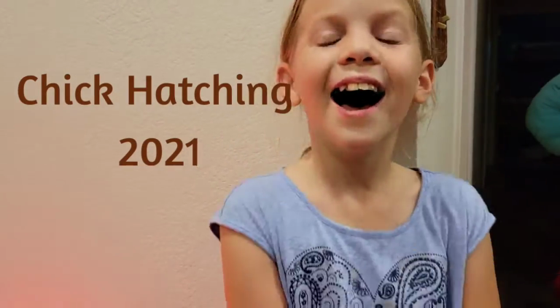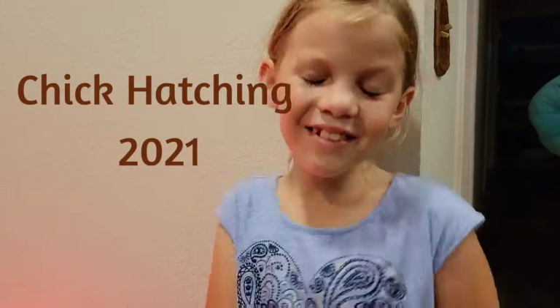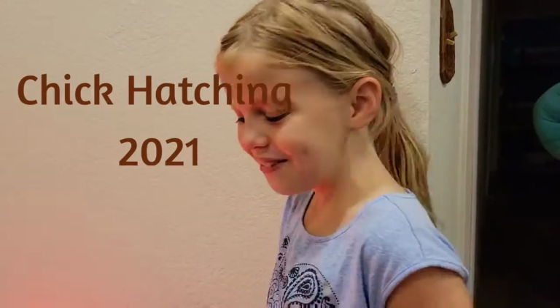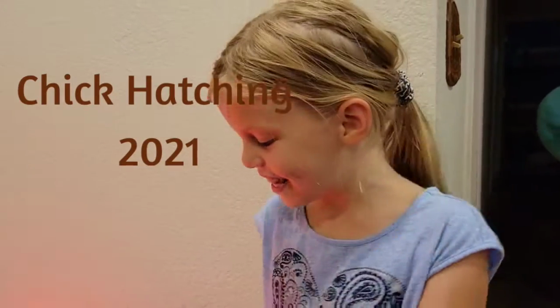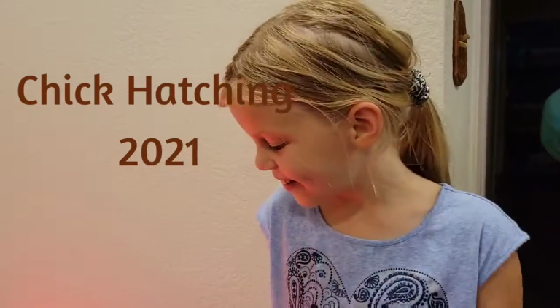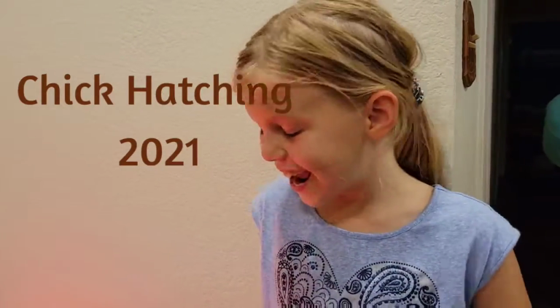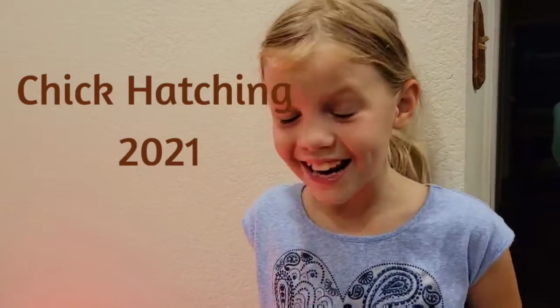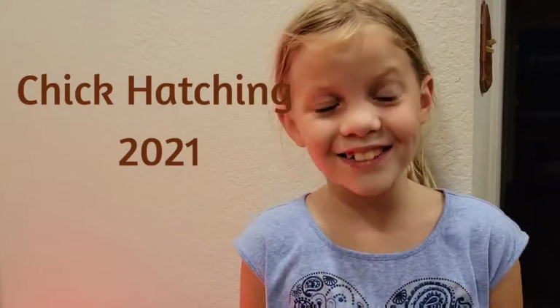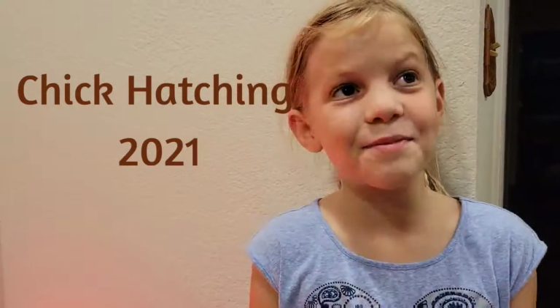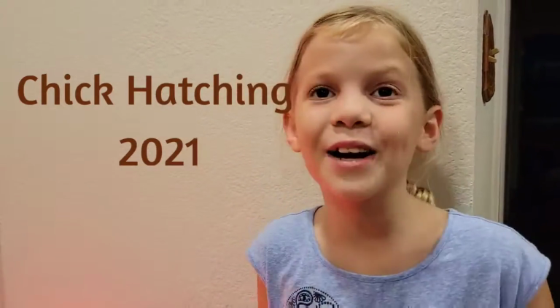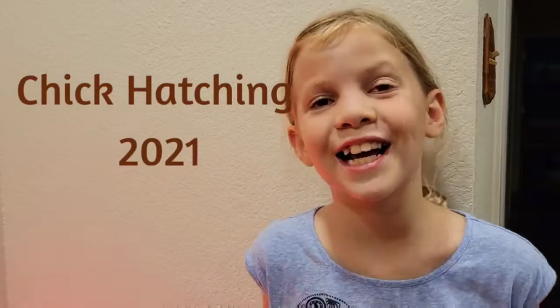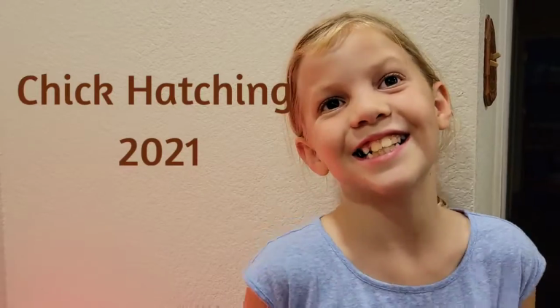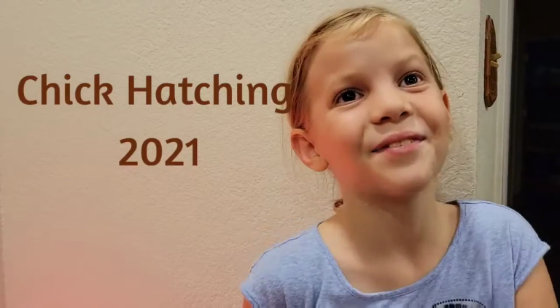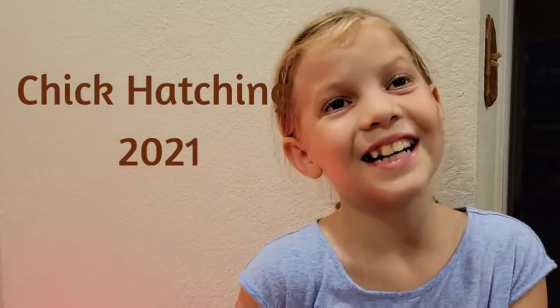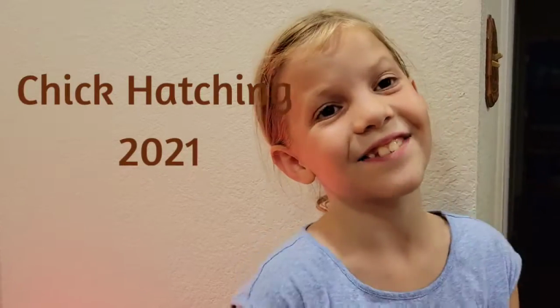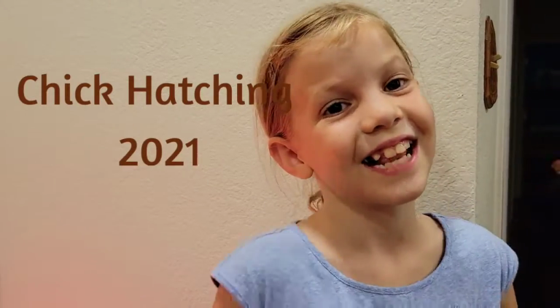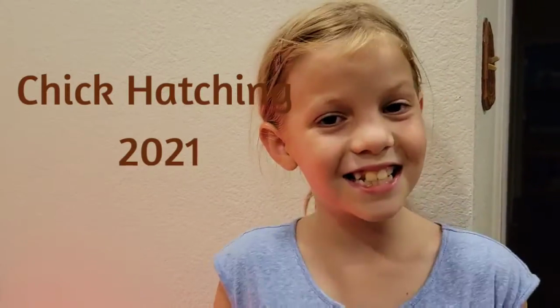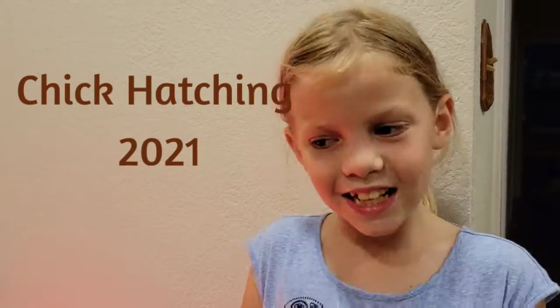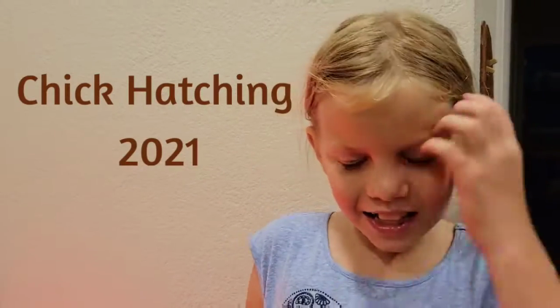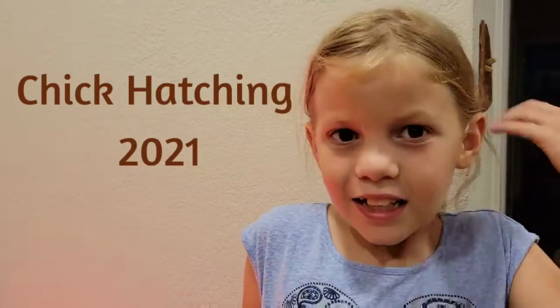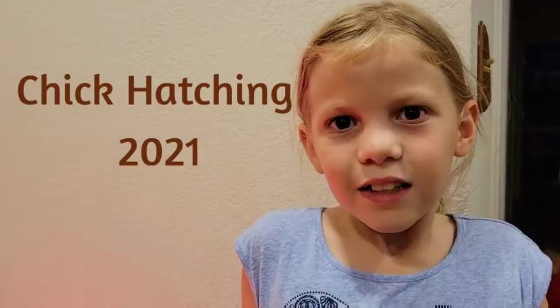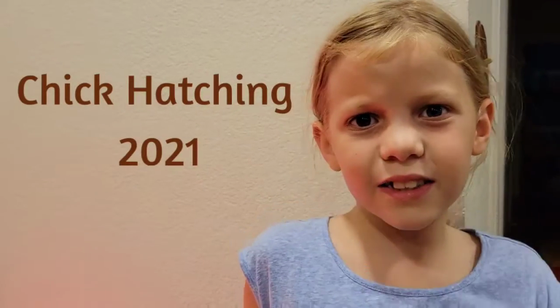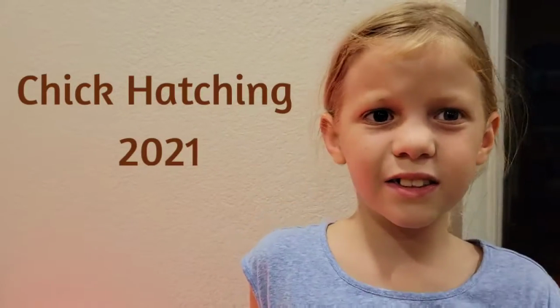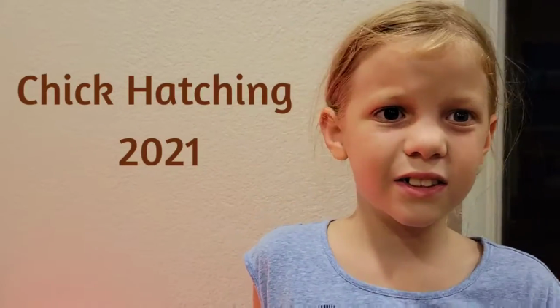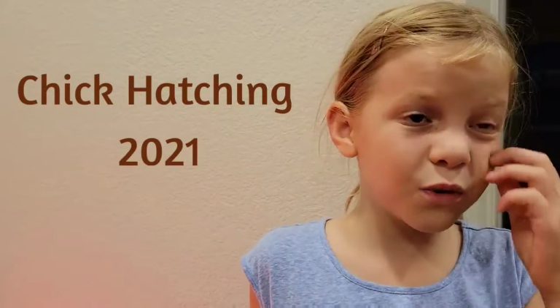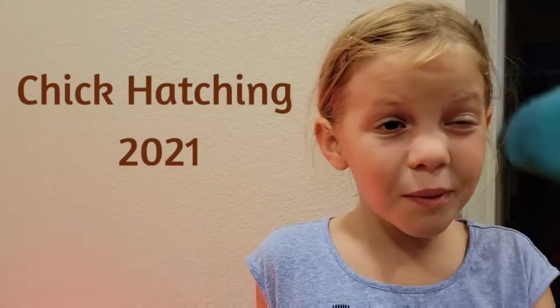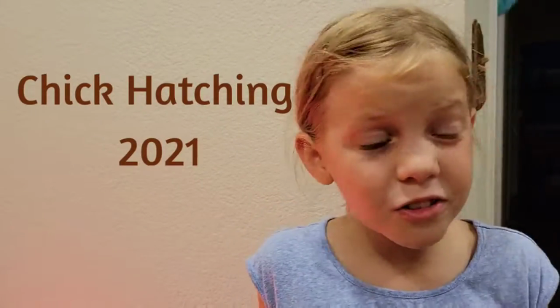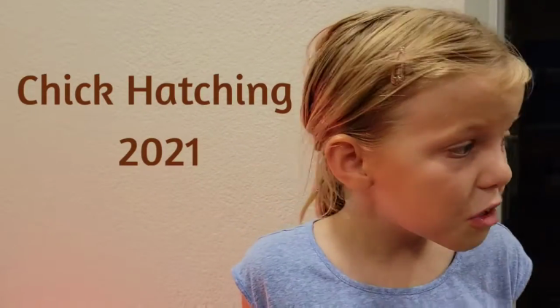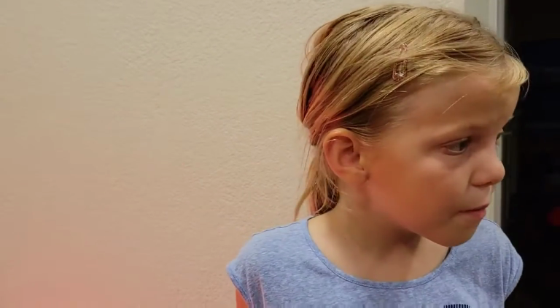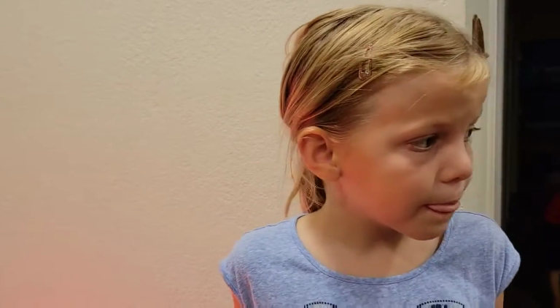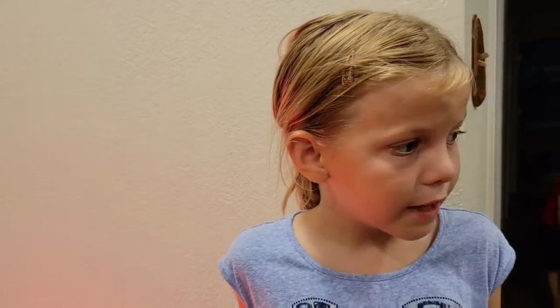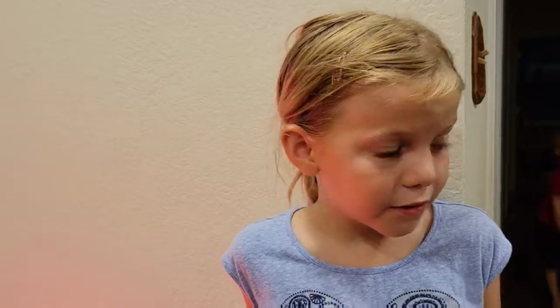Hi, my name is Avery and we've been working on a chick project for the last three weeks or so.